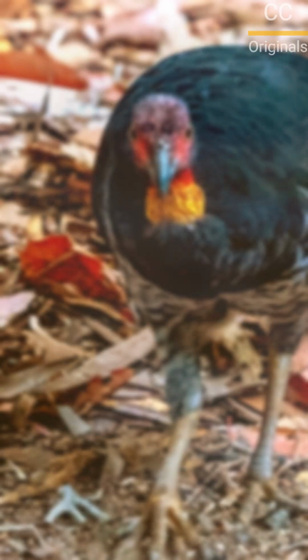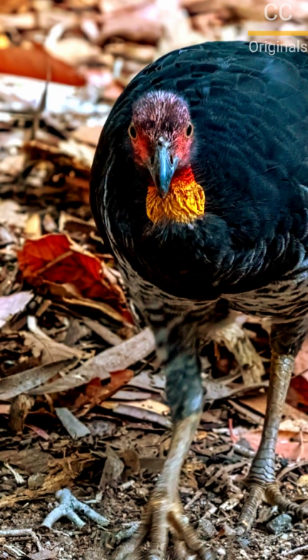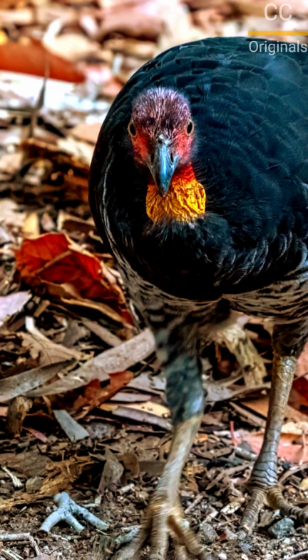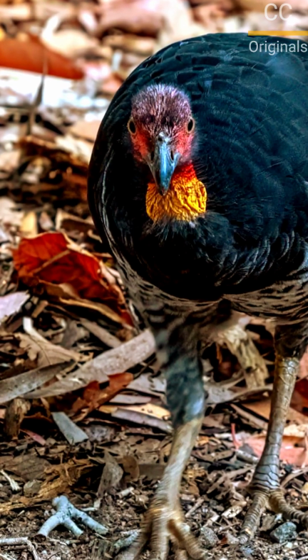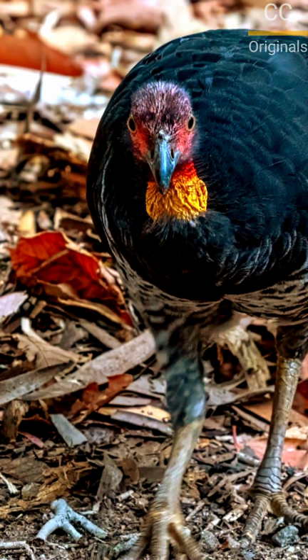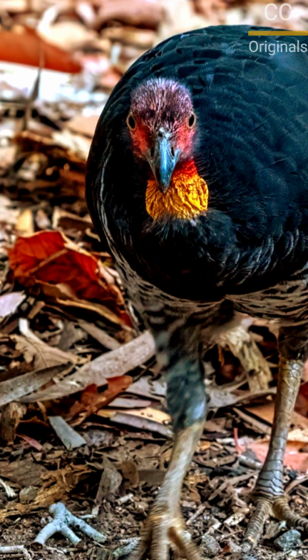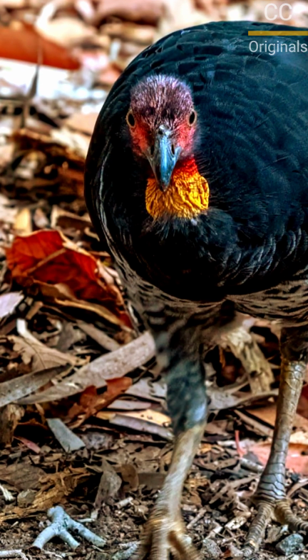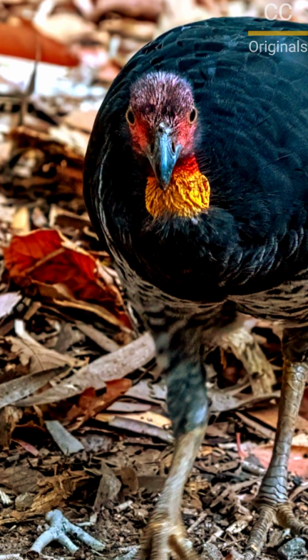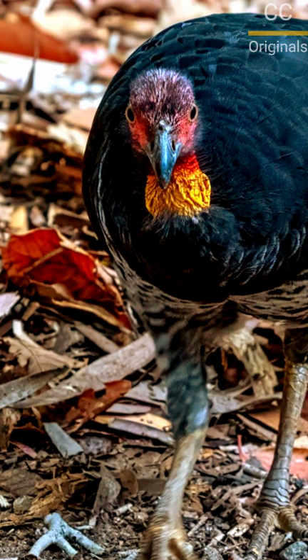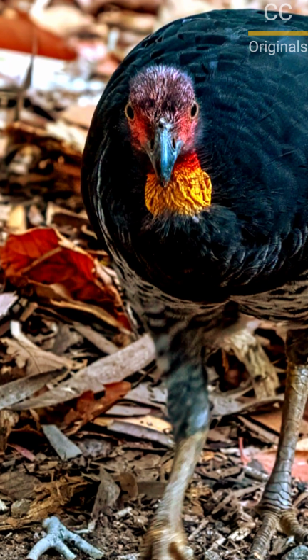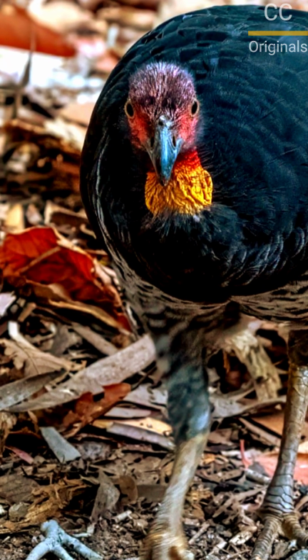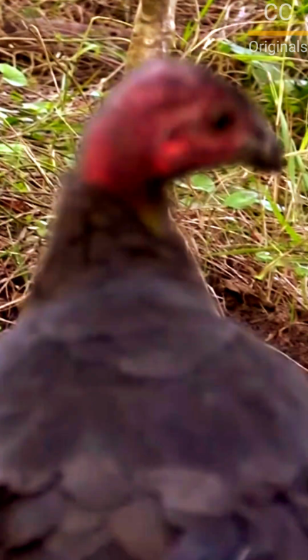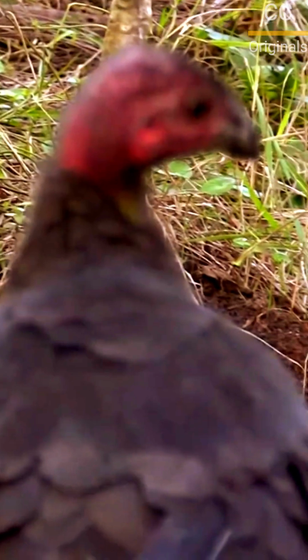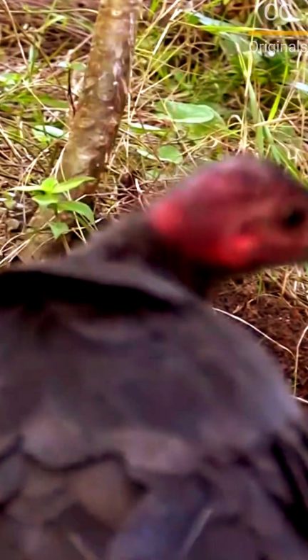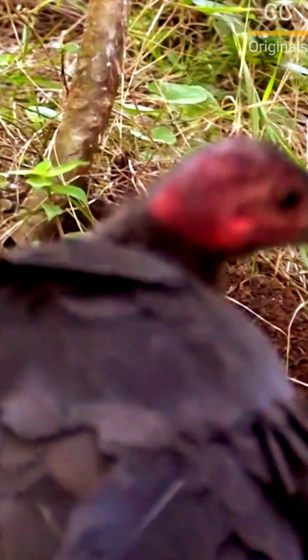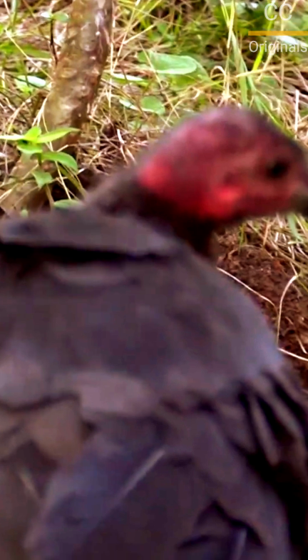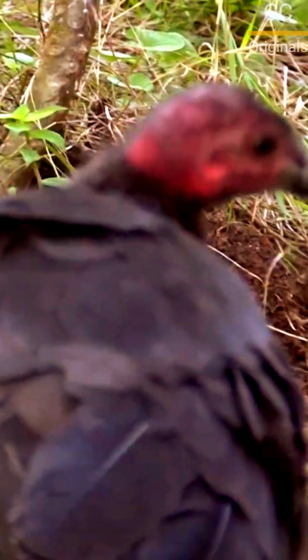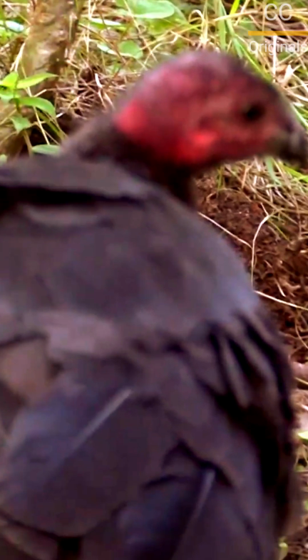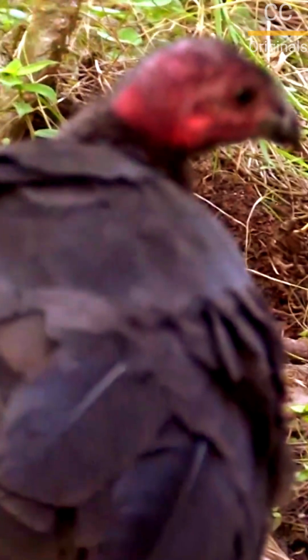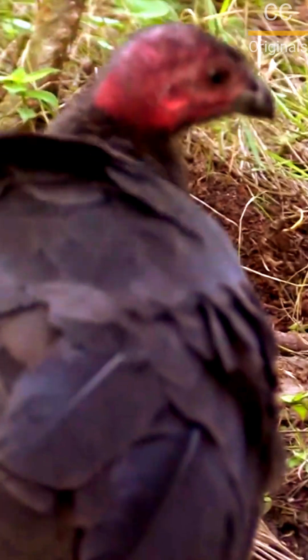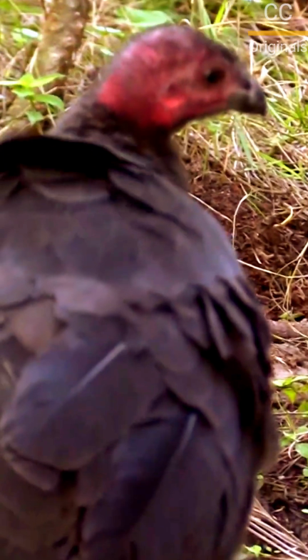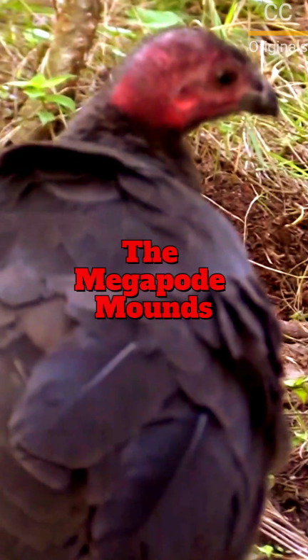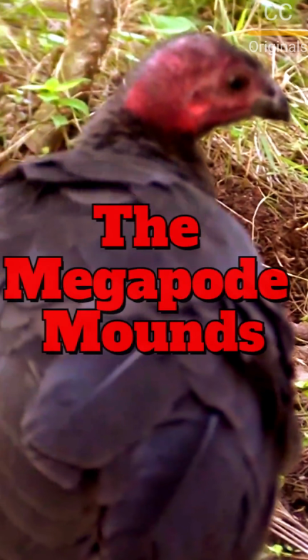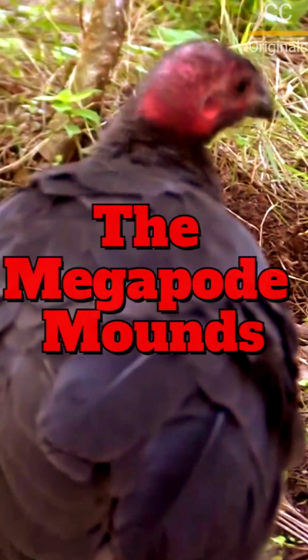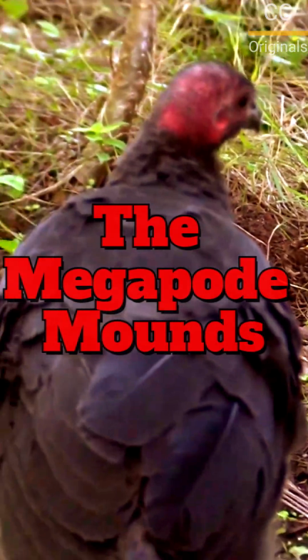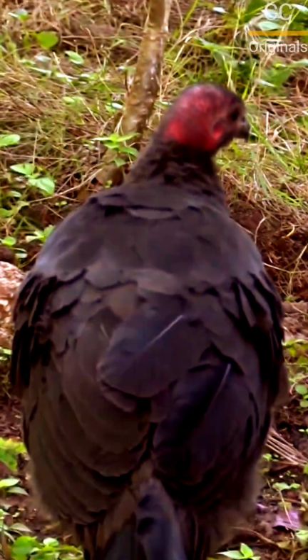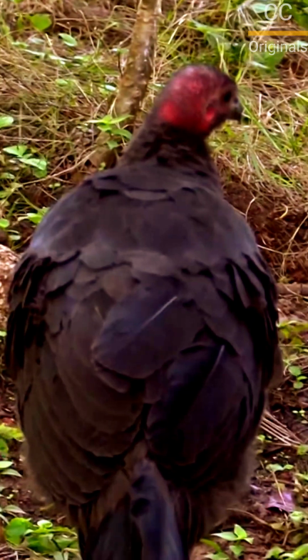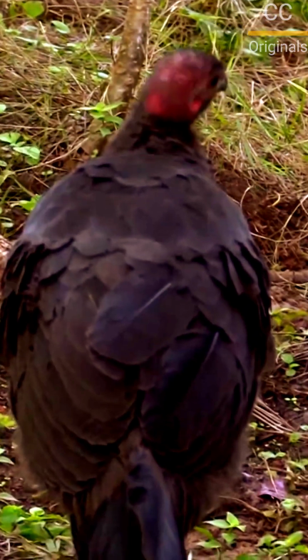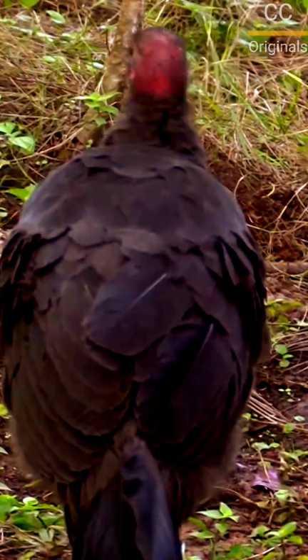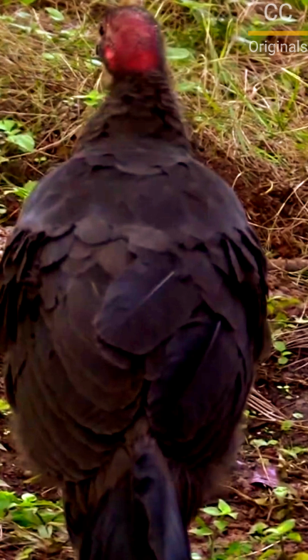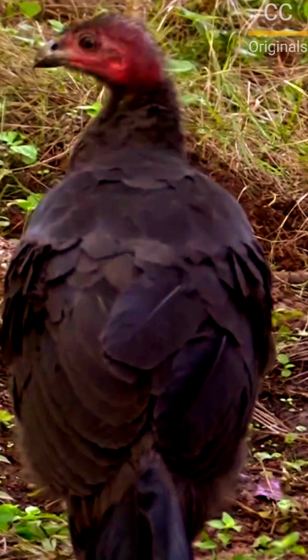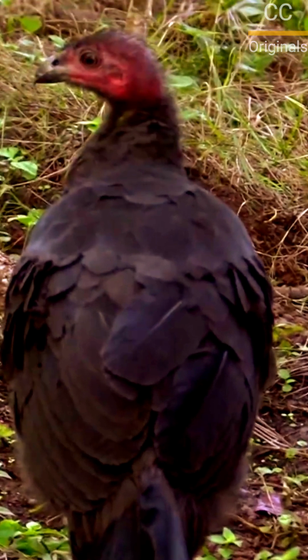Meet the megapodes, or Bigfoot birds. Instead of sitting, the male spends months building a giant mound of sand, leaves, and organic debris, sometimes taller than a person.